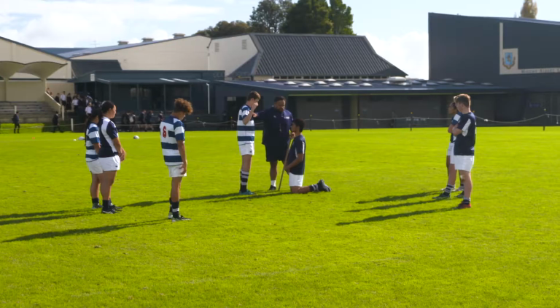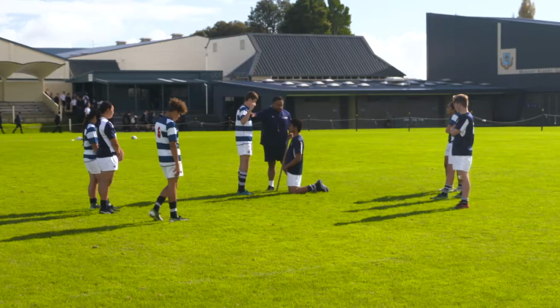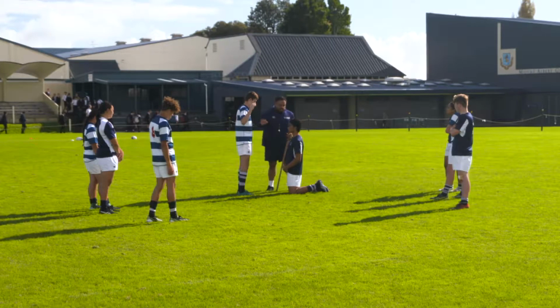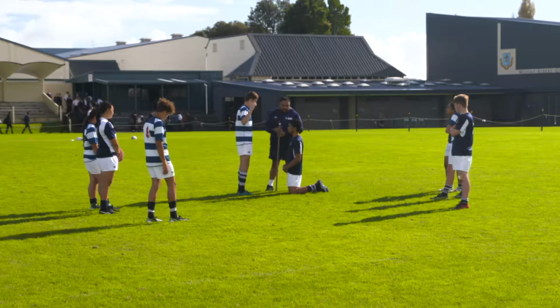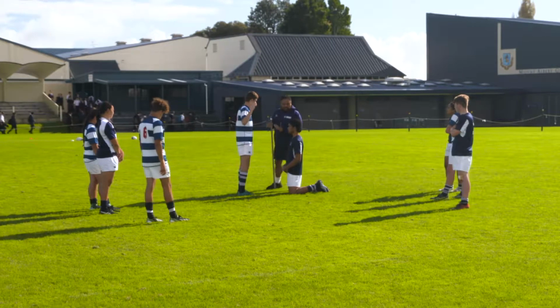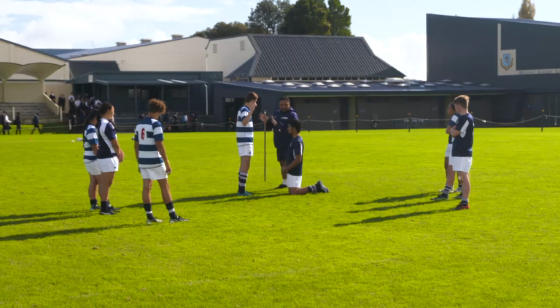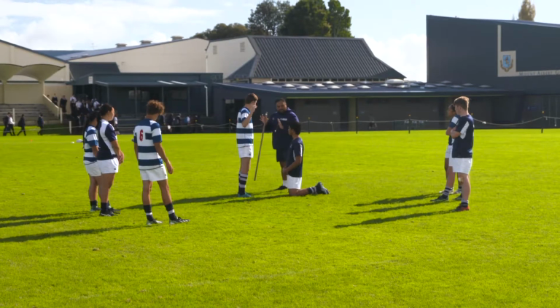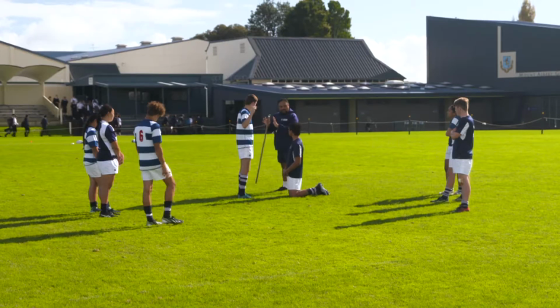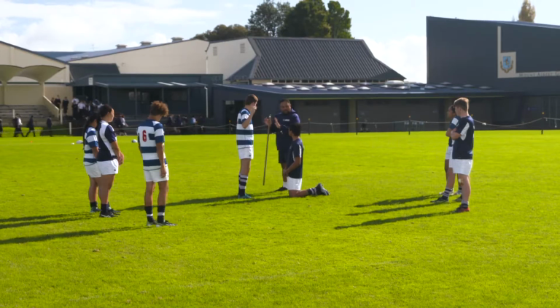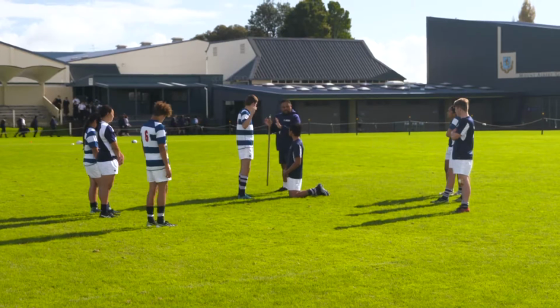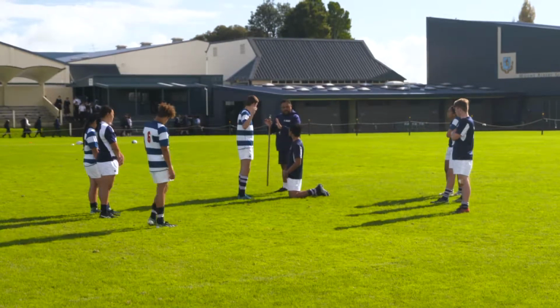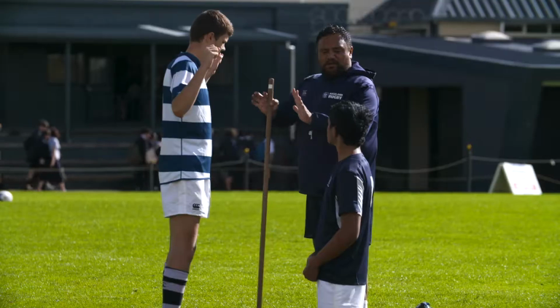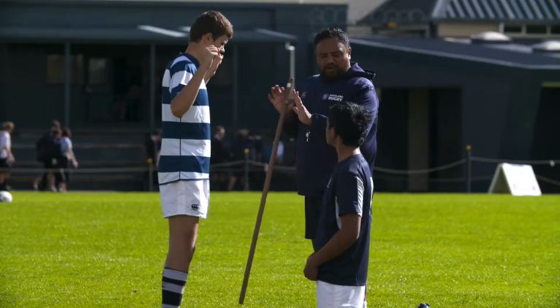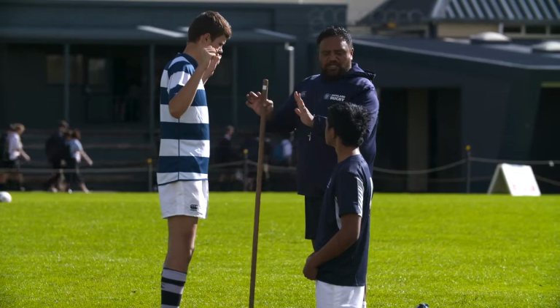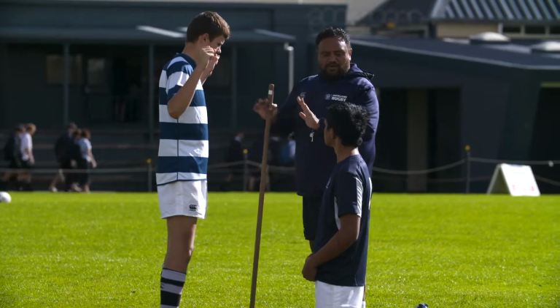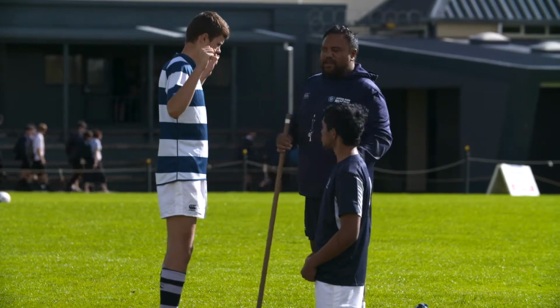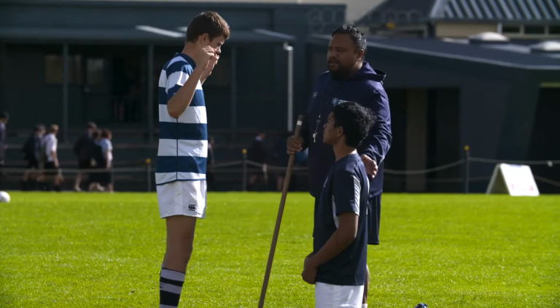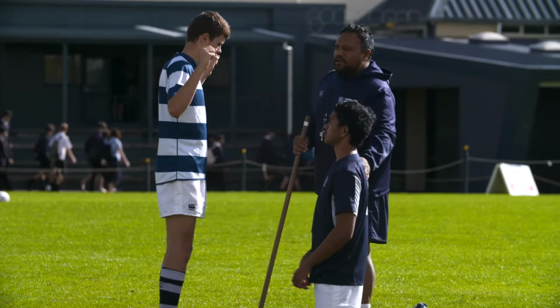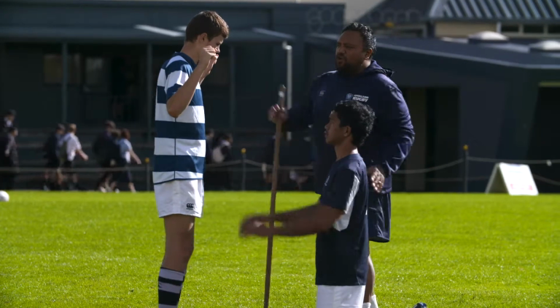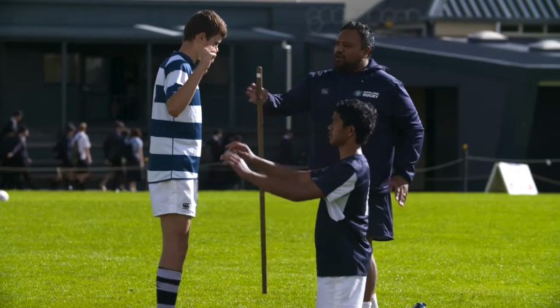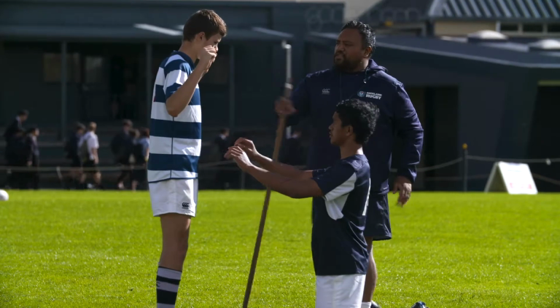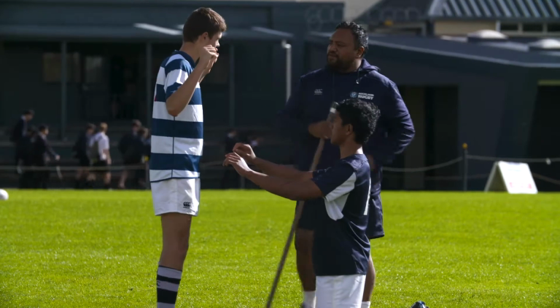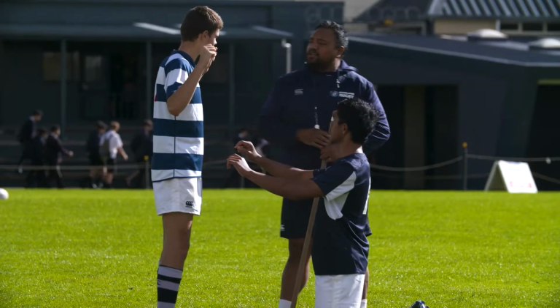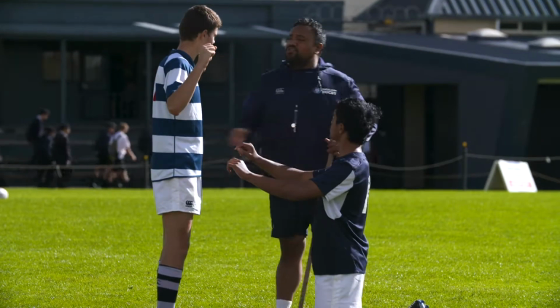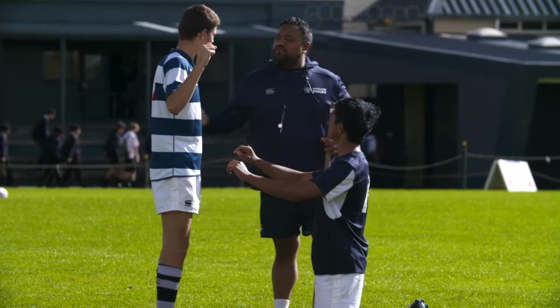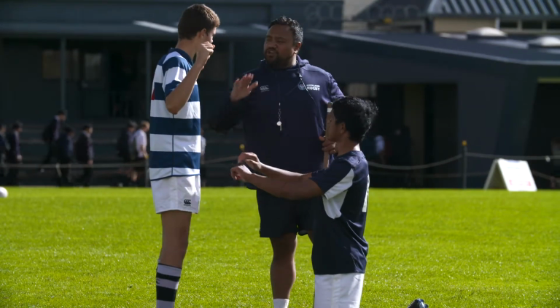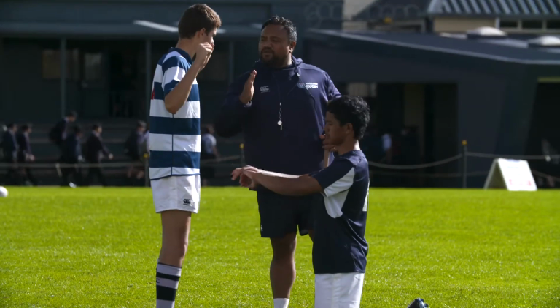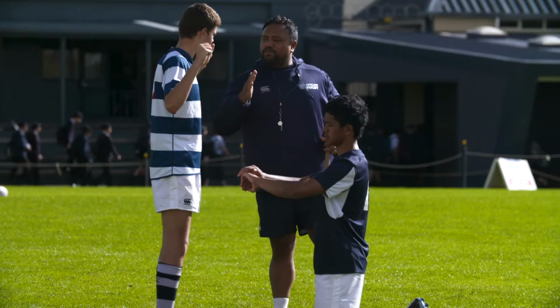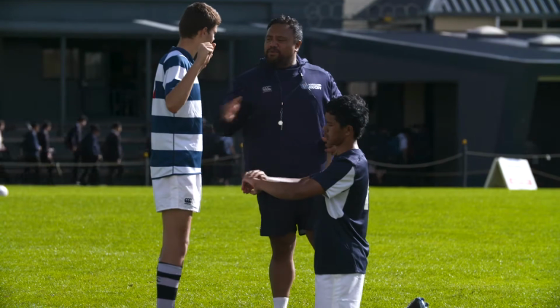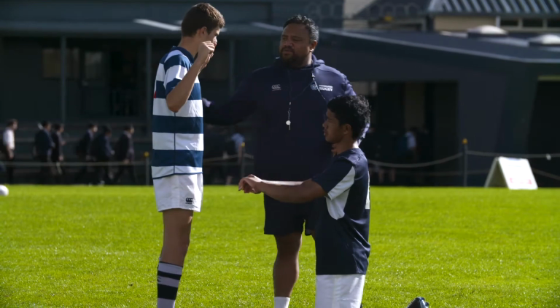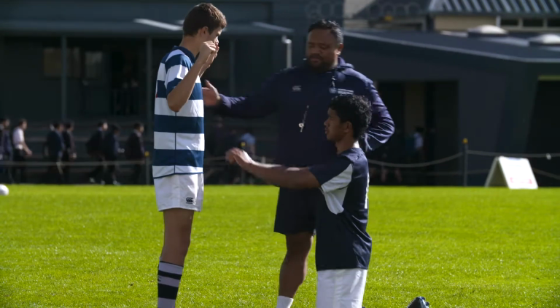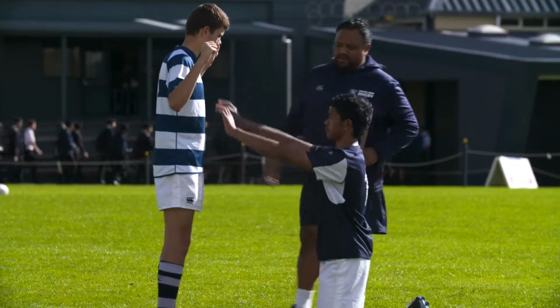Contact primers are a great way to get players warmed up and ready for contact. Before any contact session, use a couple of these activities to prime the body.